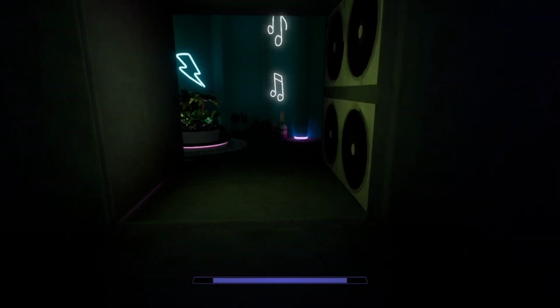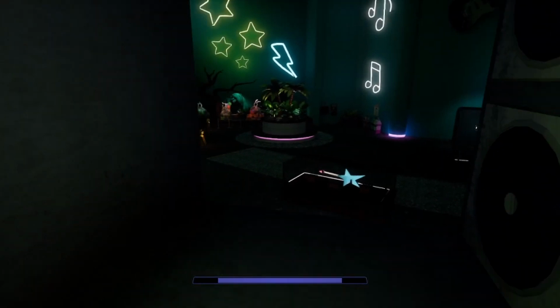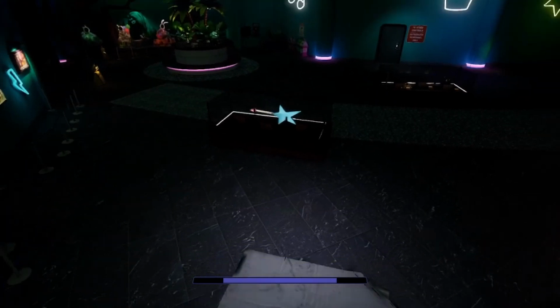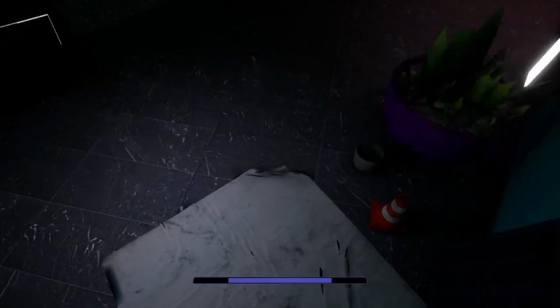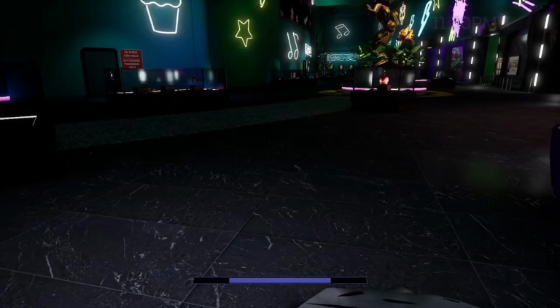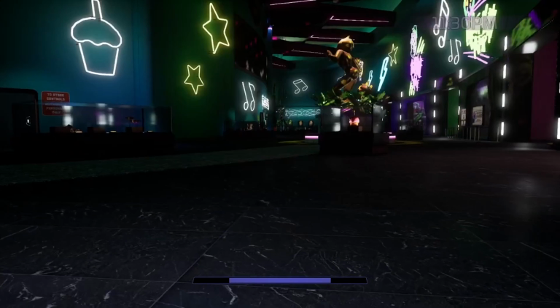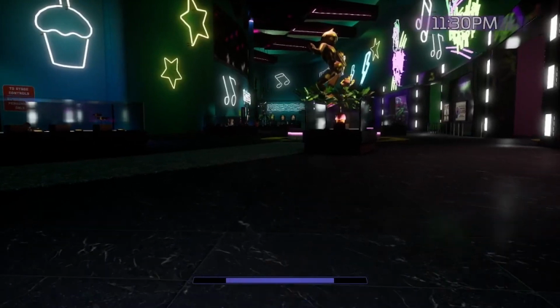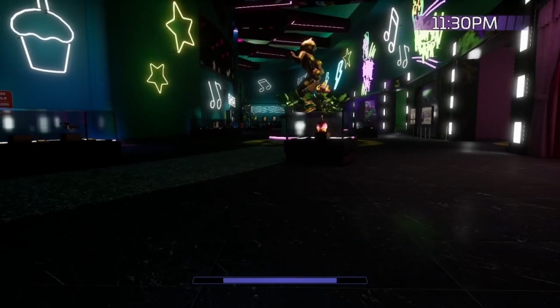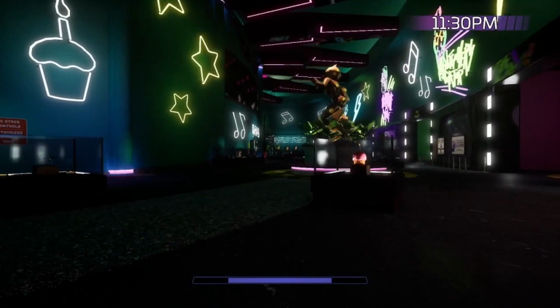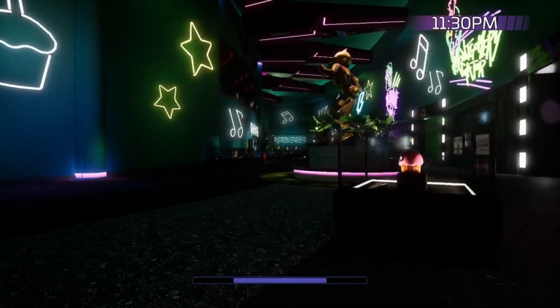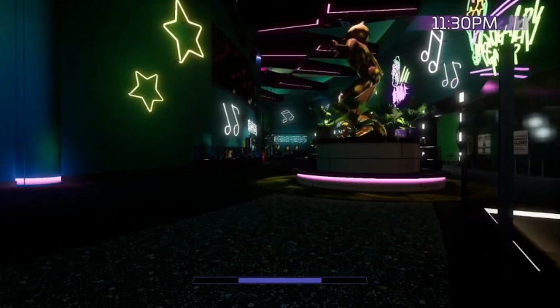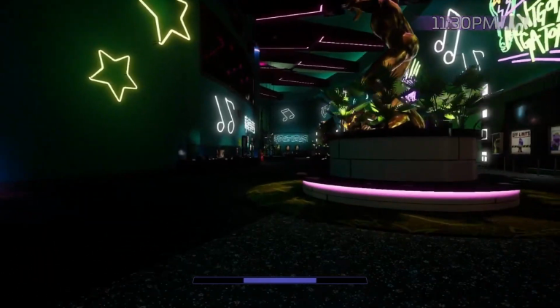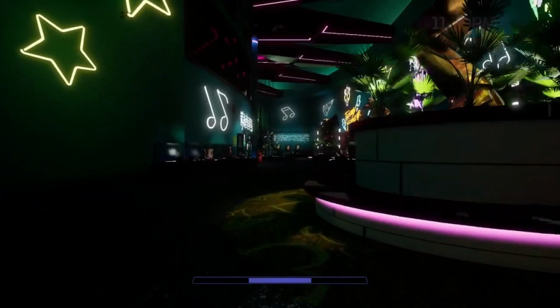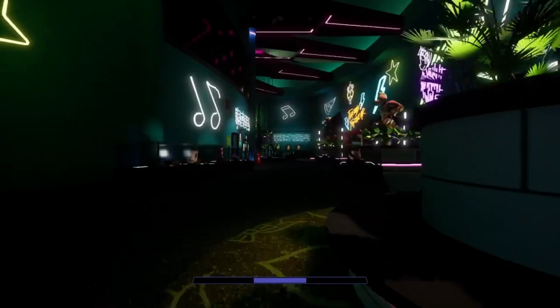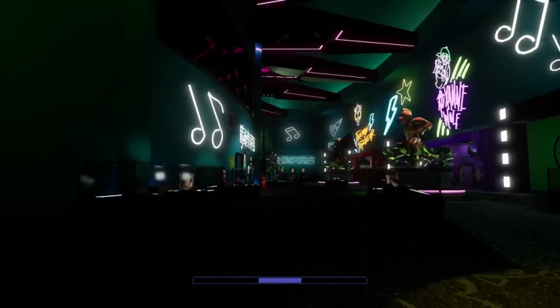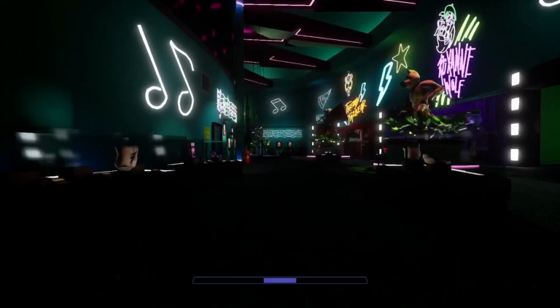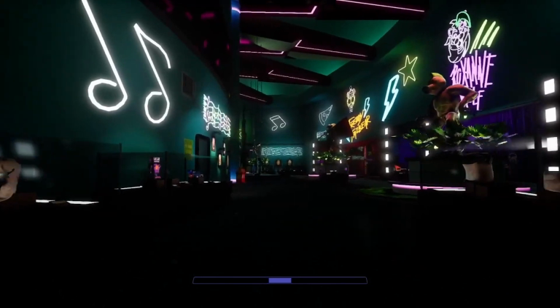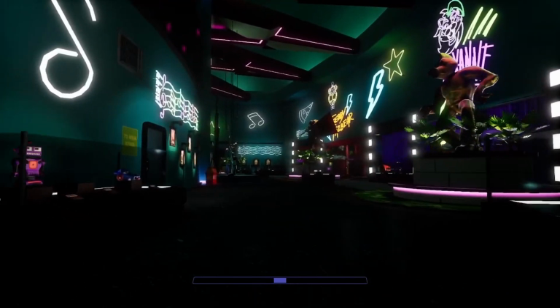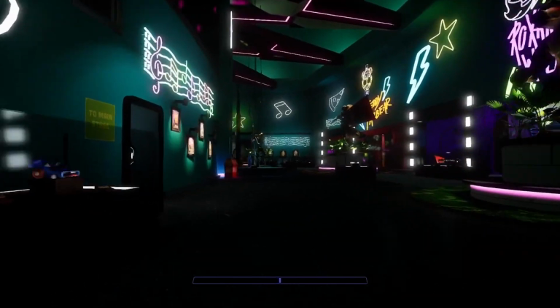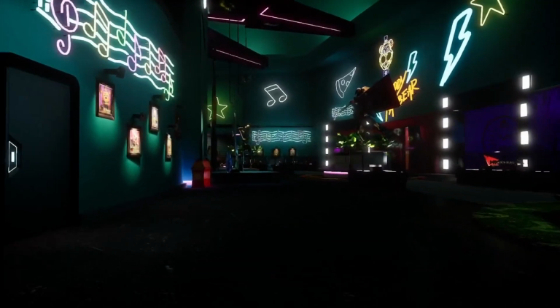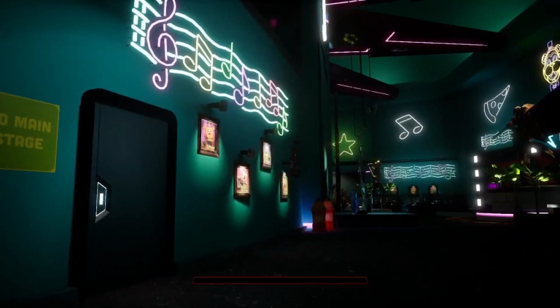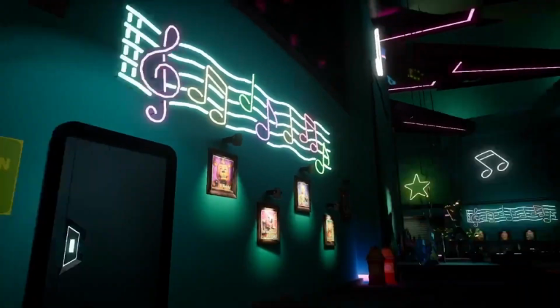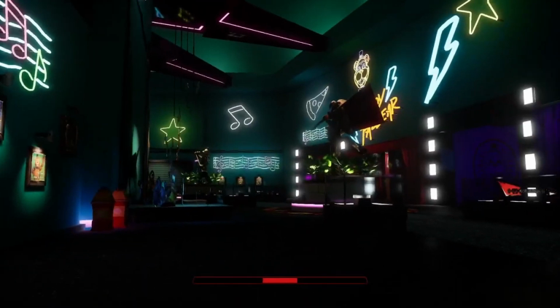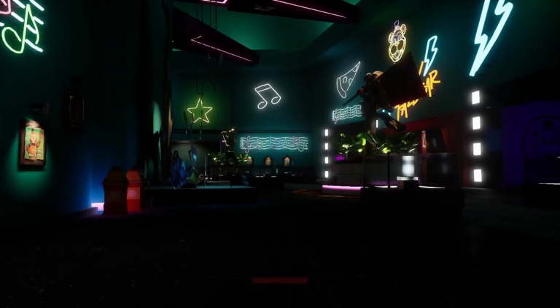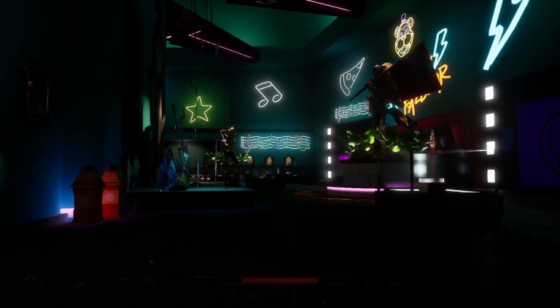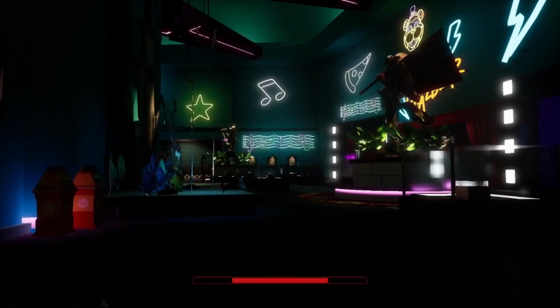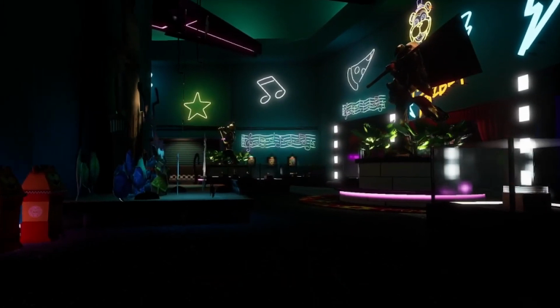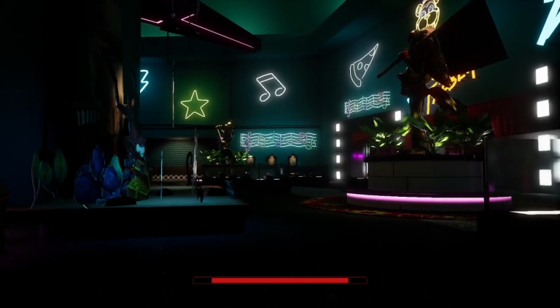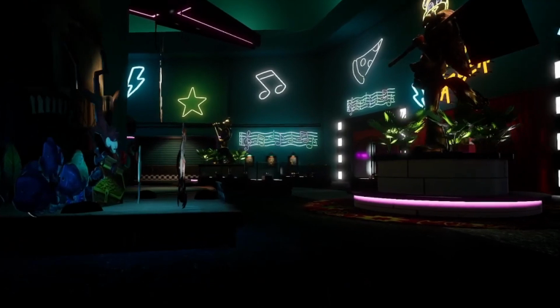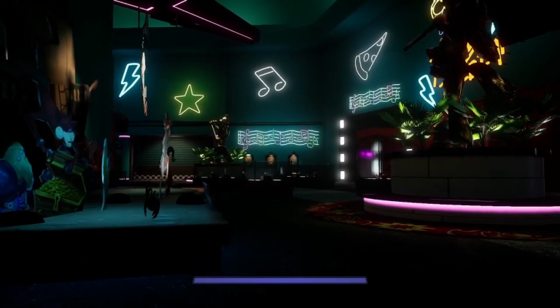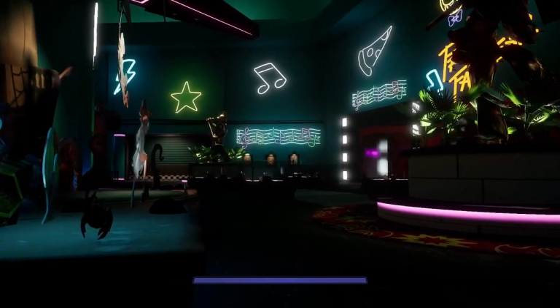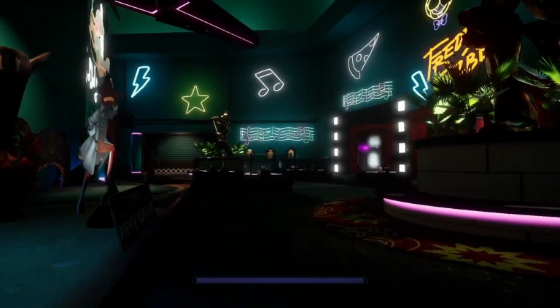We're gonna wanna come out of here and immediately go right to those music notes. You see those music notes over there — those inner lines? The blue ones and the pink ones. It's weird, everything's weird.